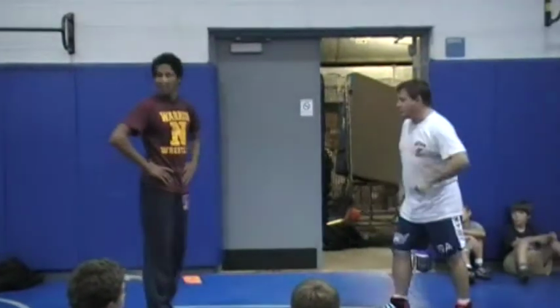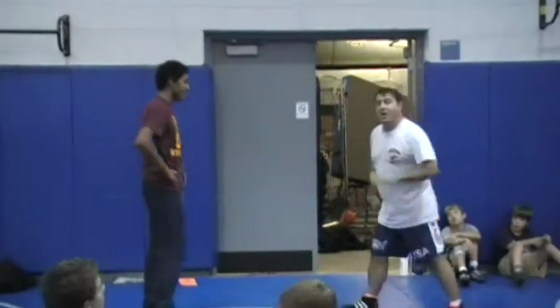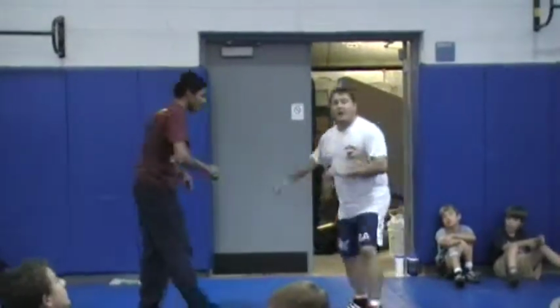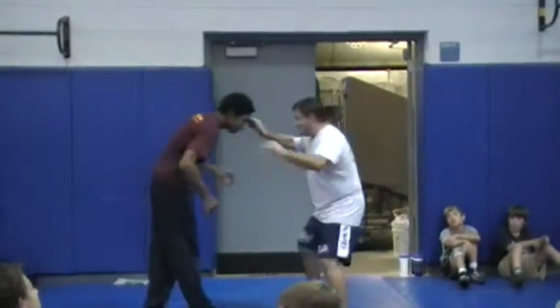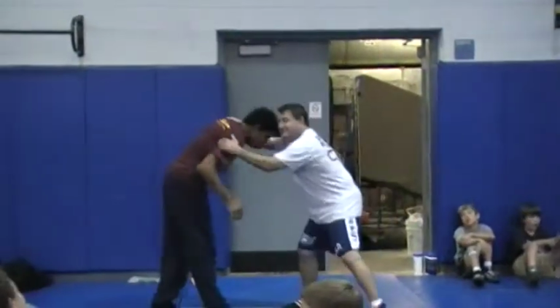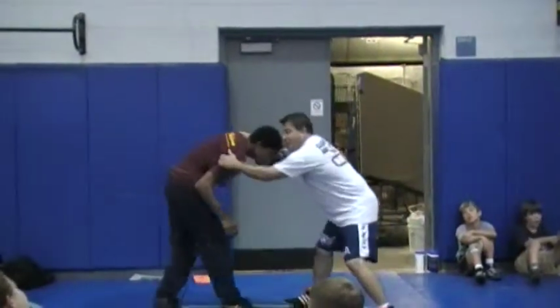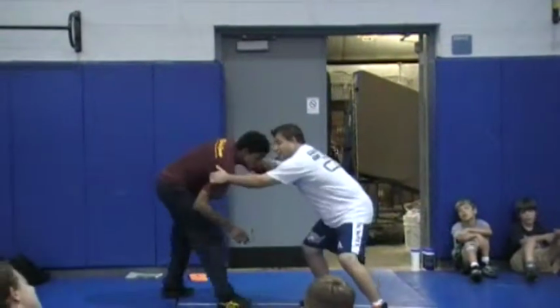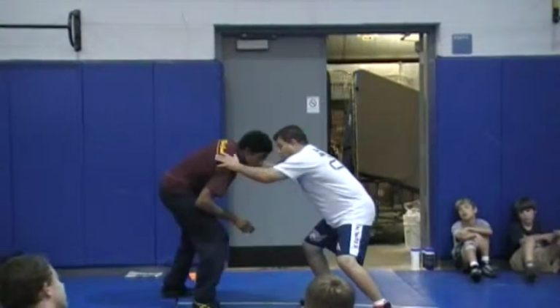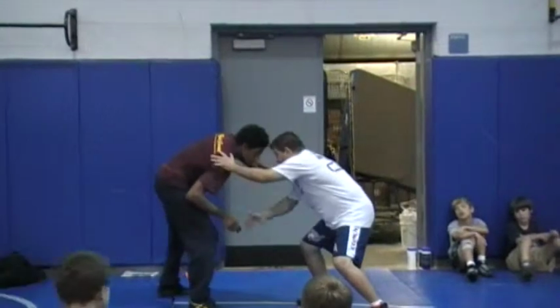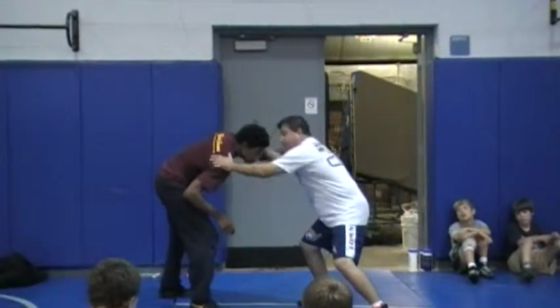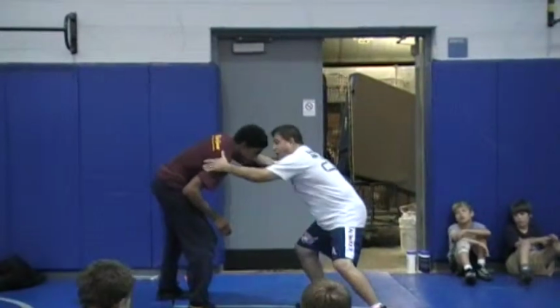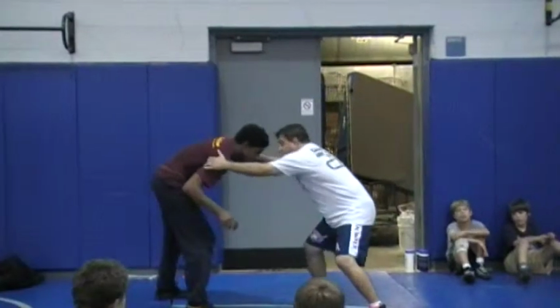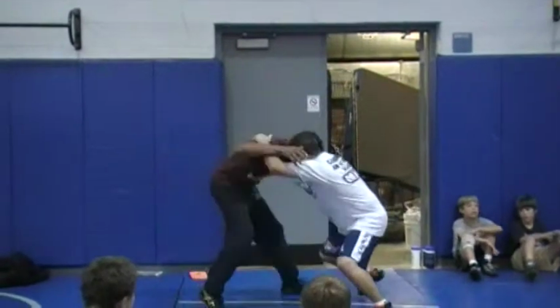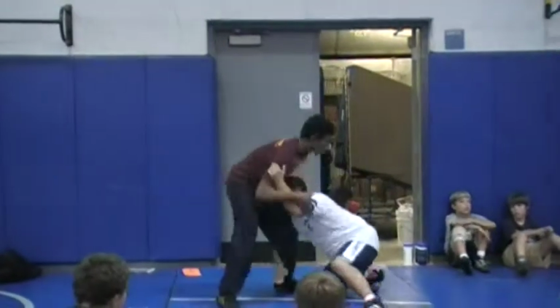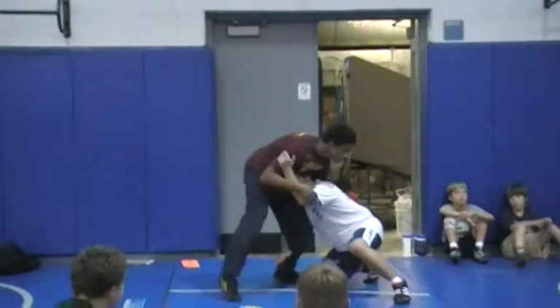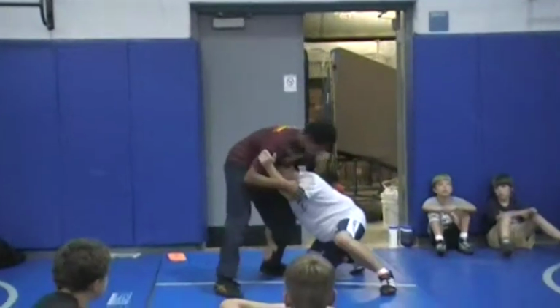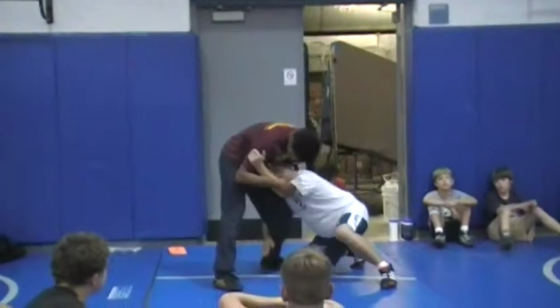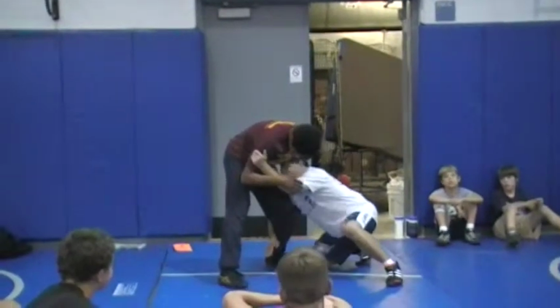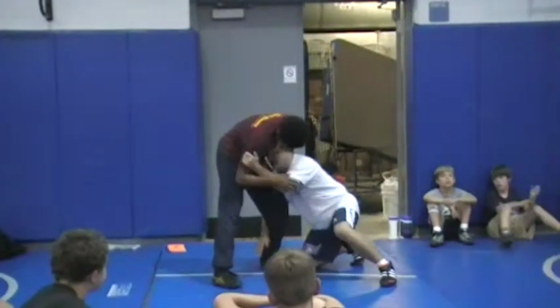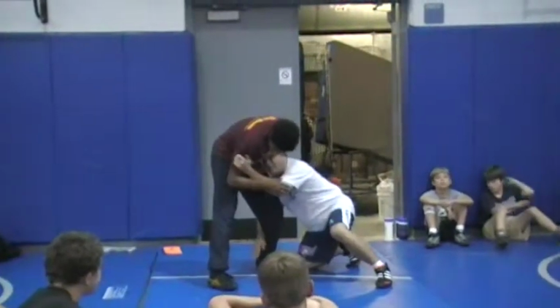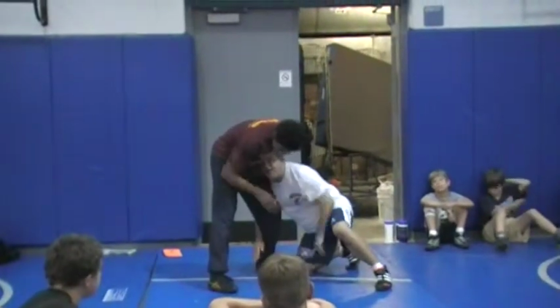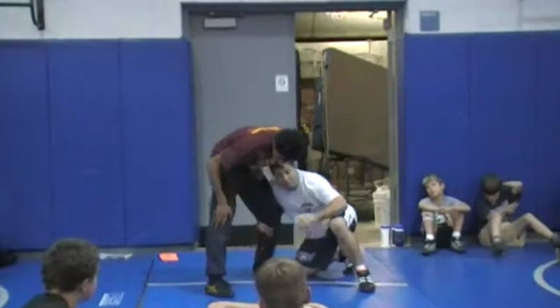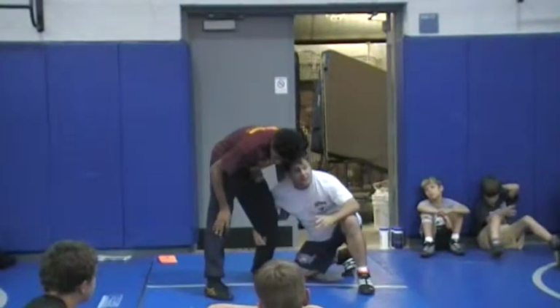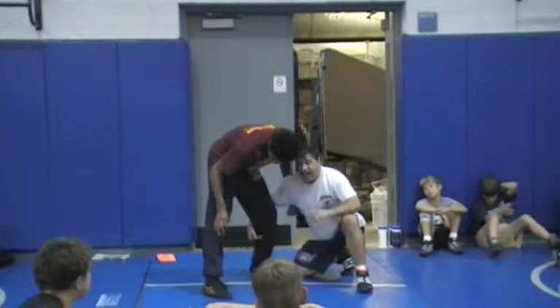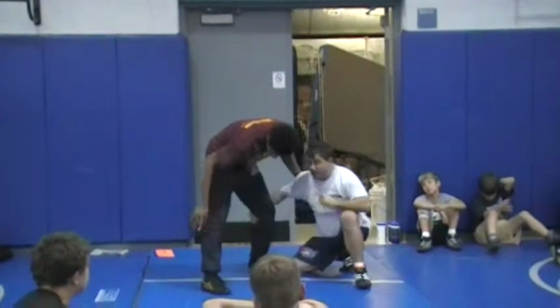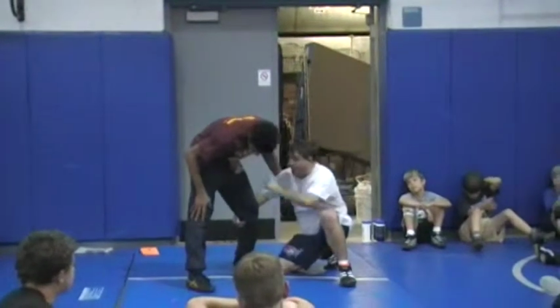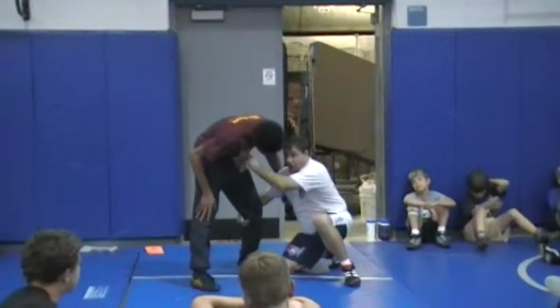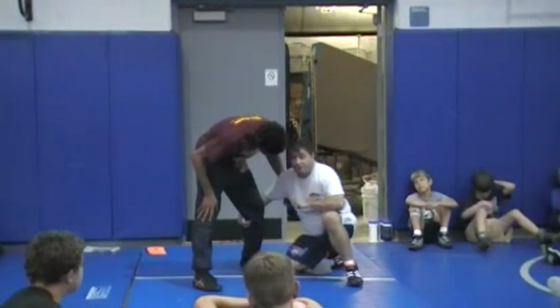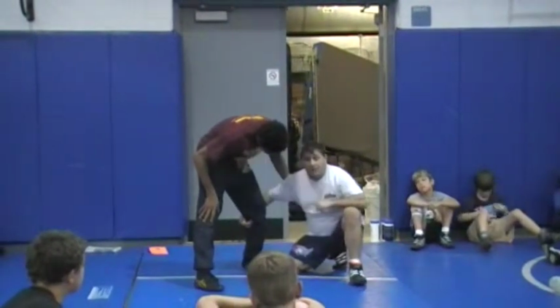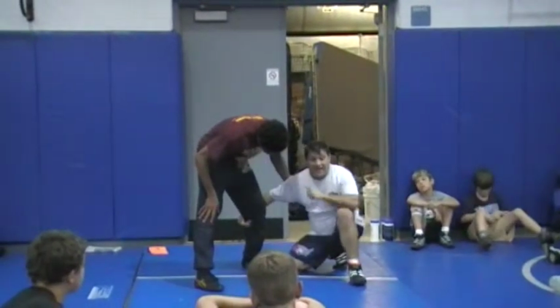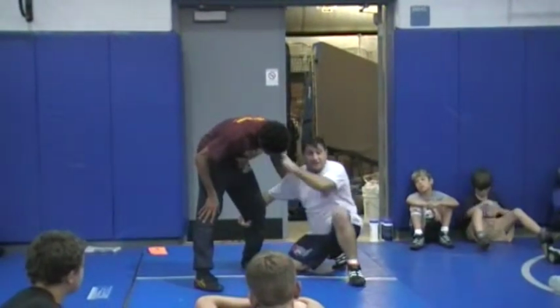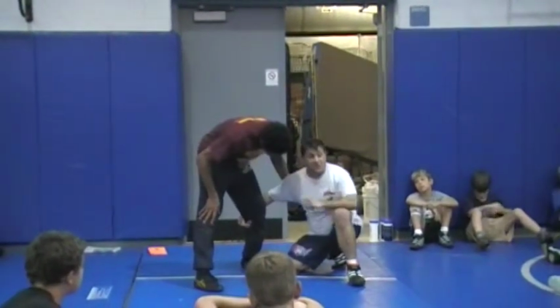Once I tug right to here, I drop. Ideally, I want my head here, but every competitor, when they get in this position — what's the first line of defense?